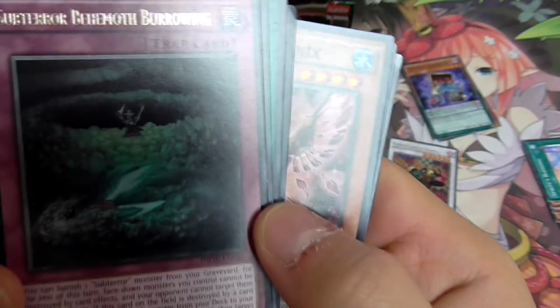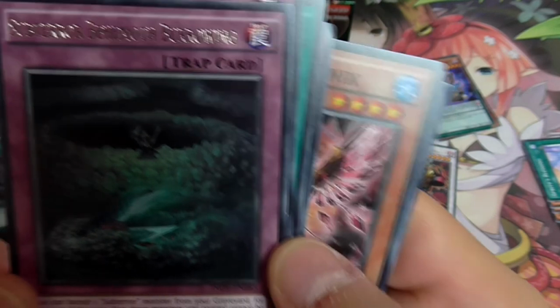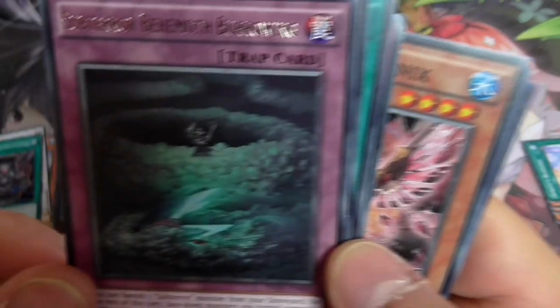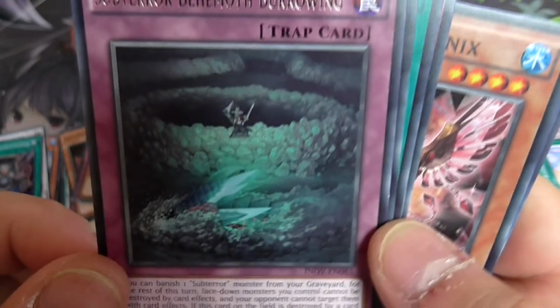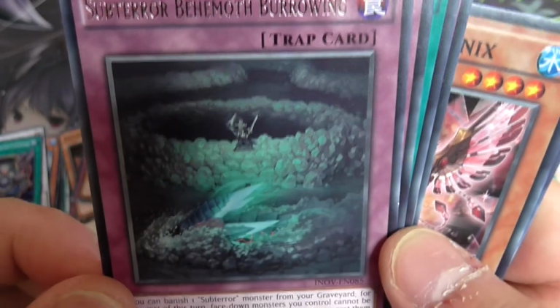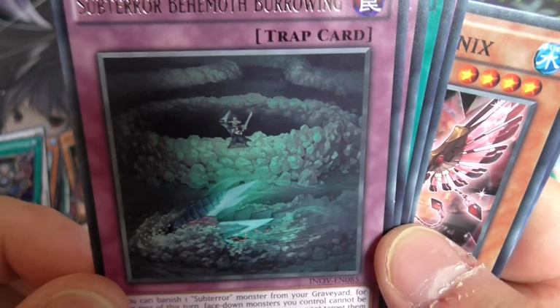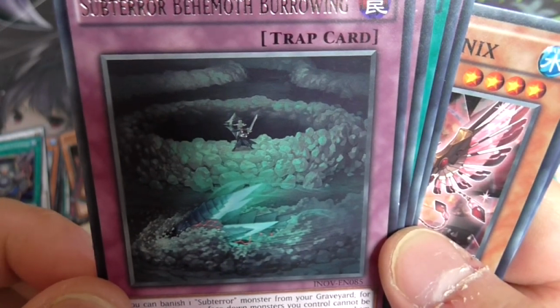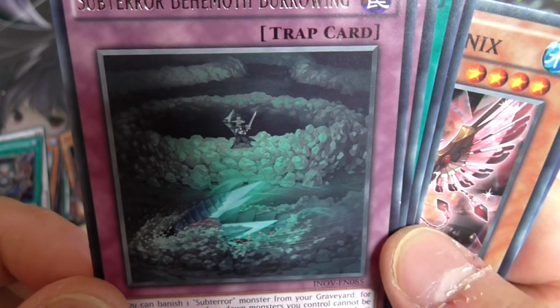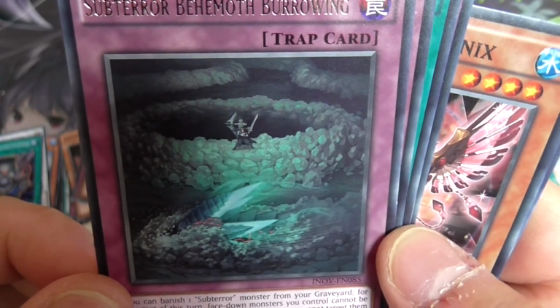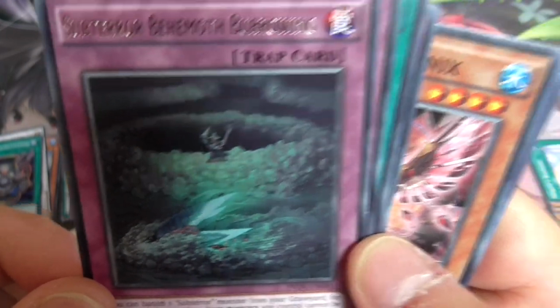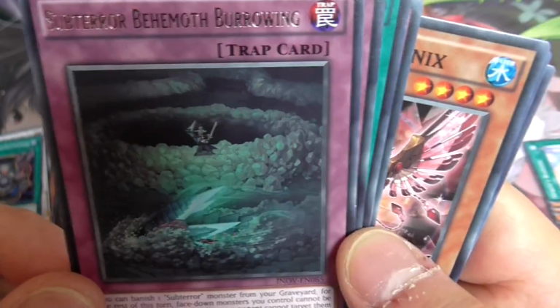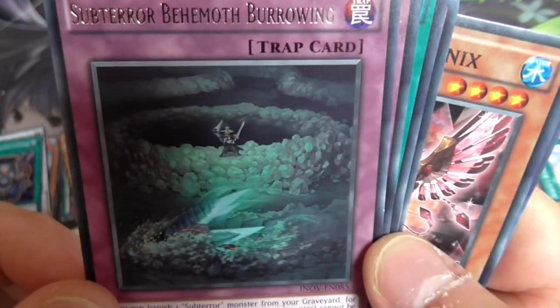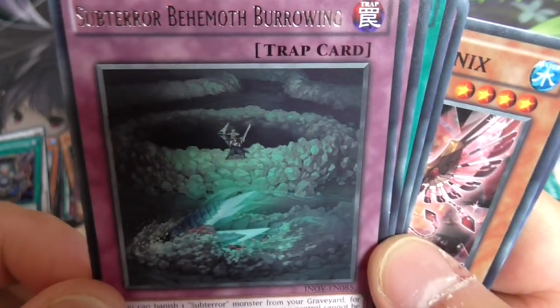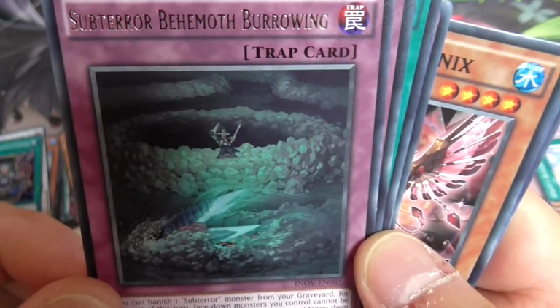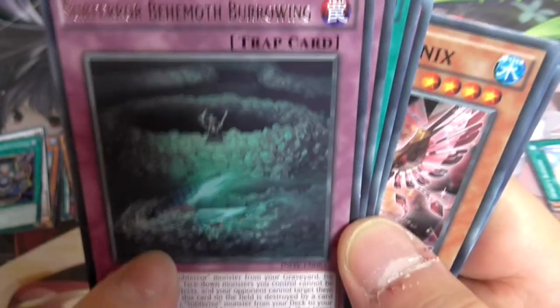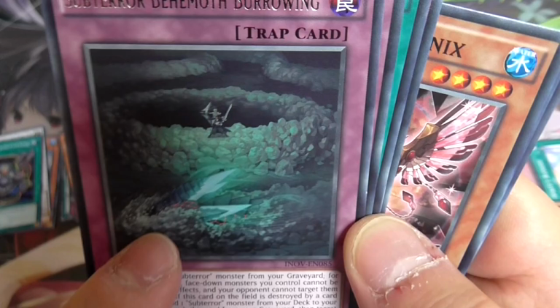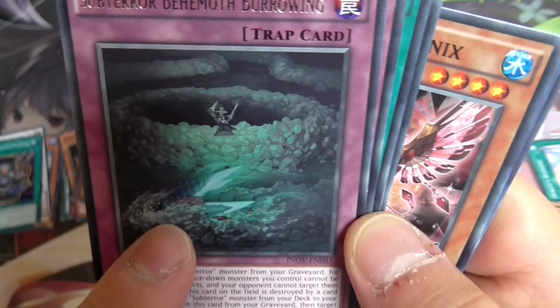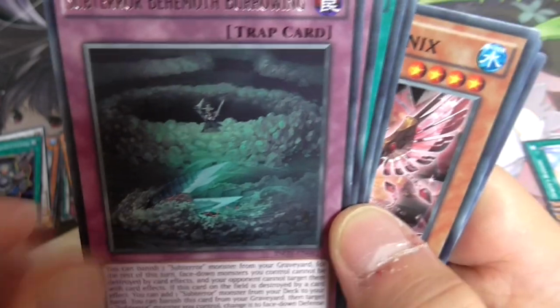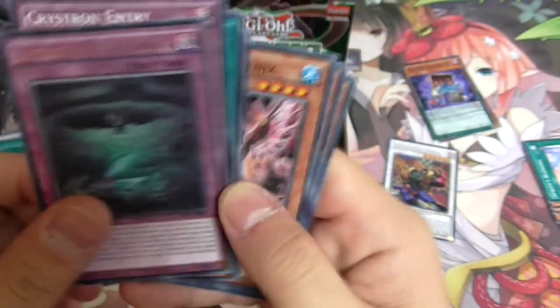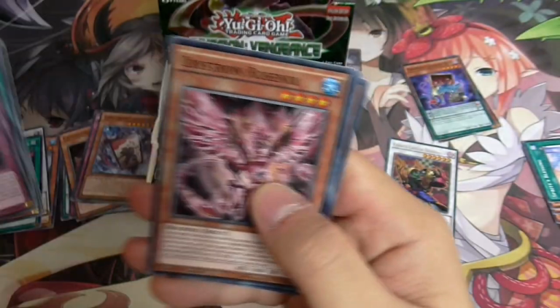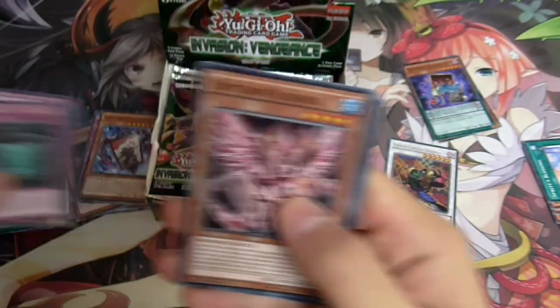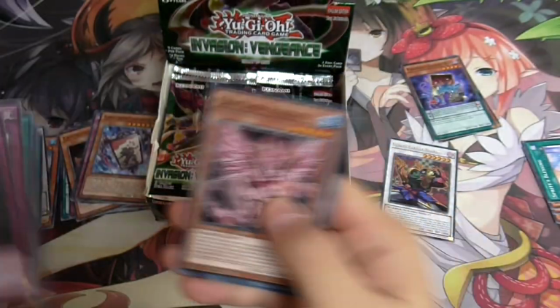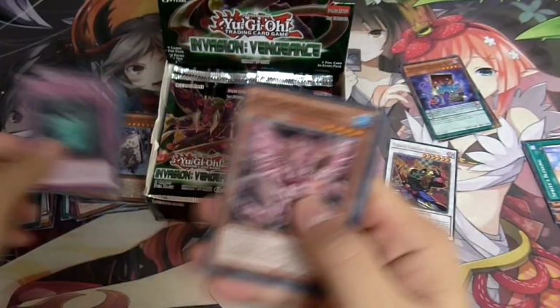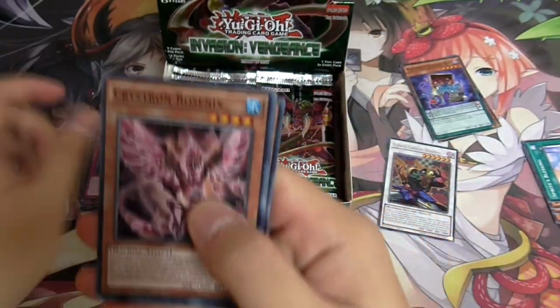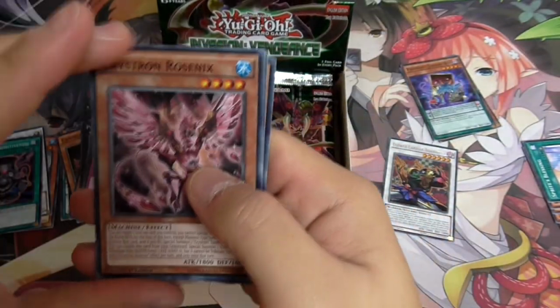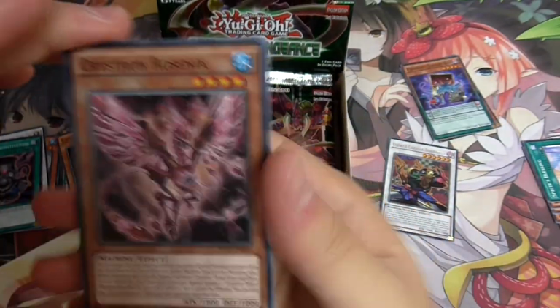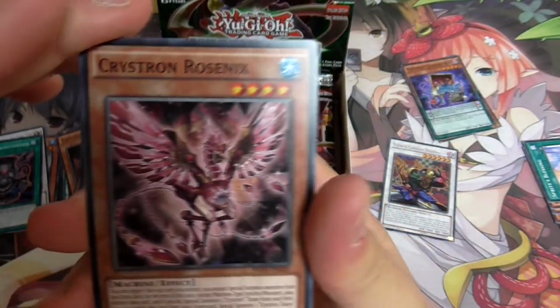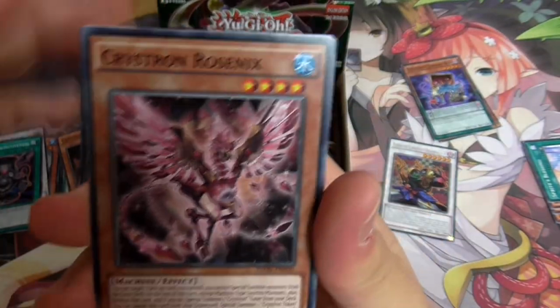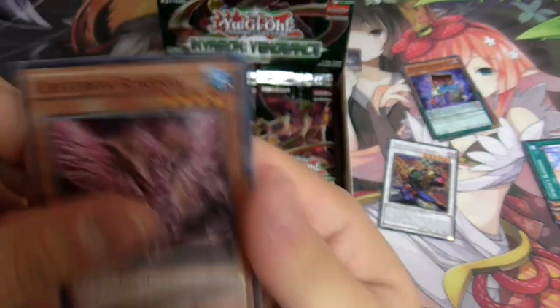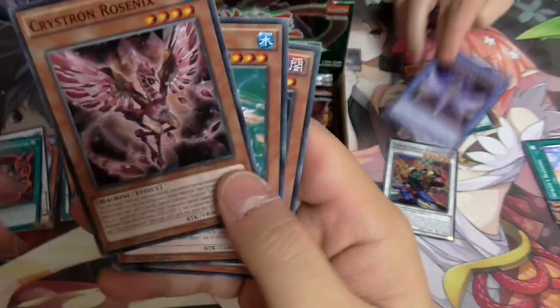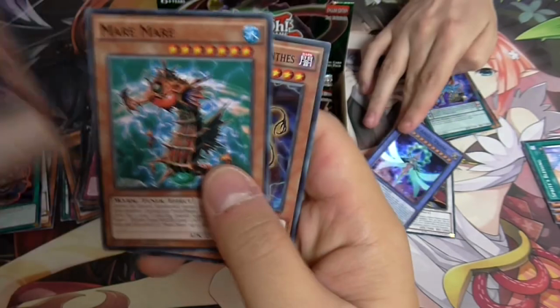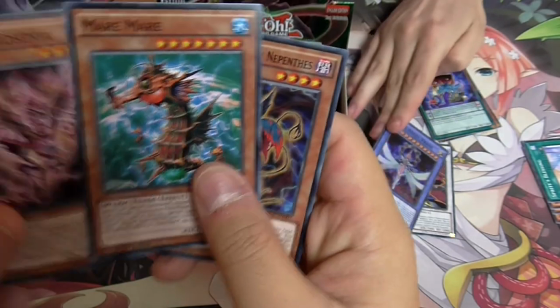There's also random X-Saber support in this set, and there's also a card called Stellar - just one card. Paleozoic, Sub-Terror. There's Alien support - yeah, there's one Alien card that's actually pretty good.